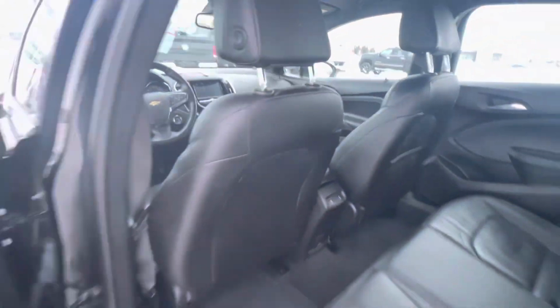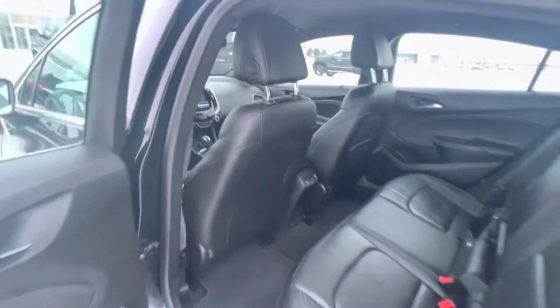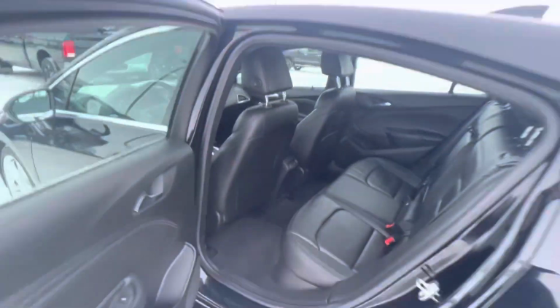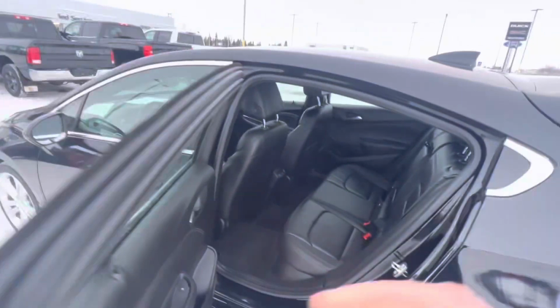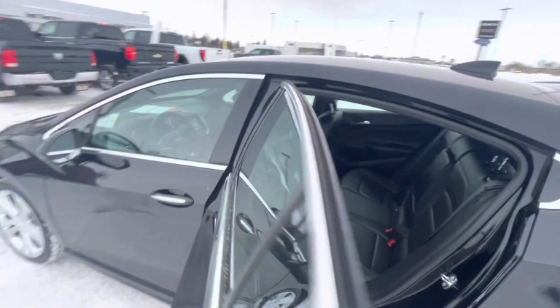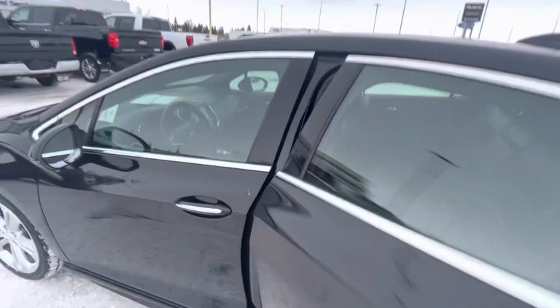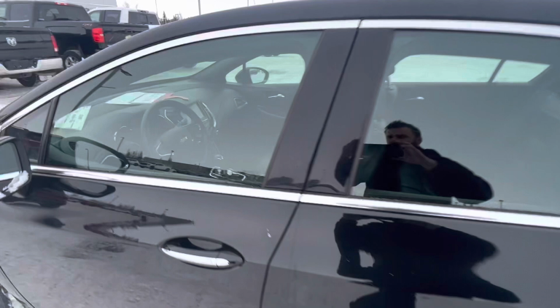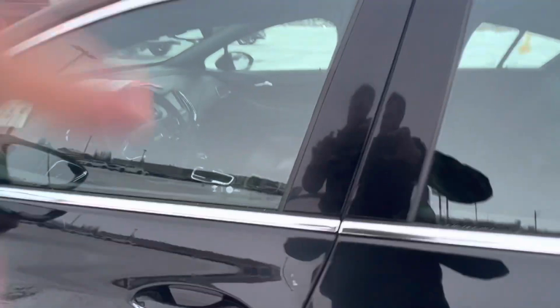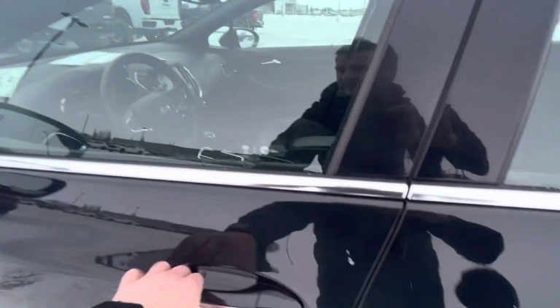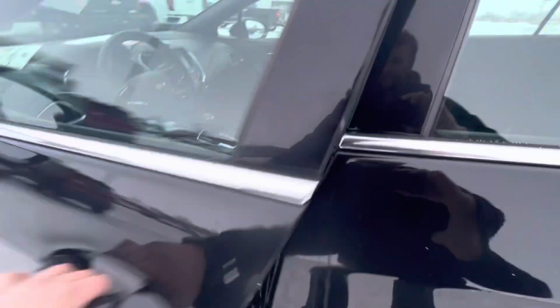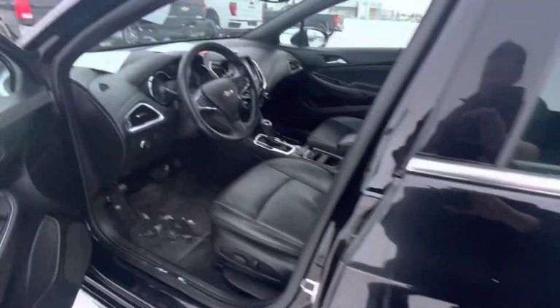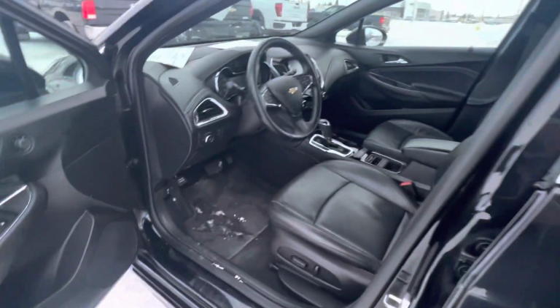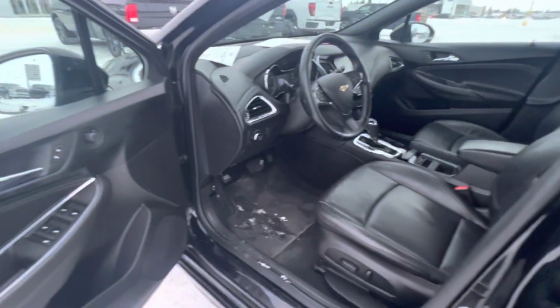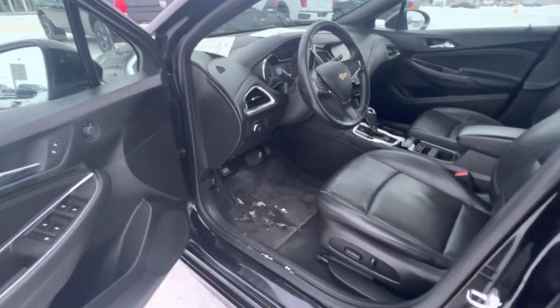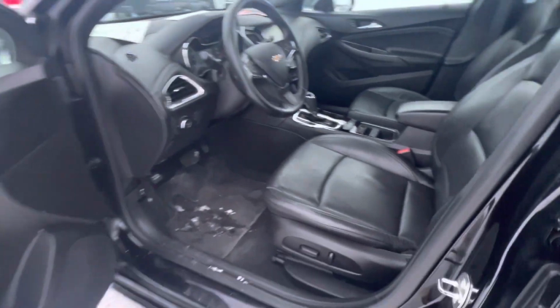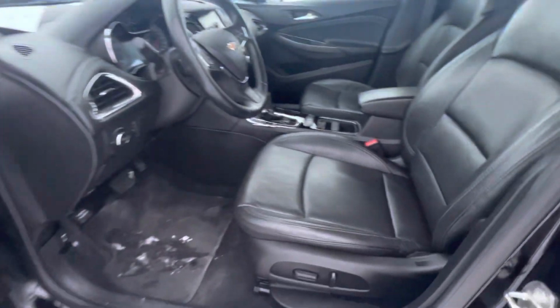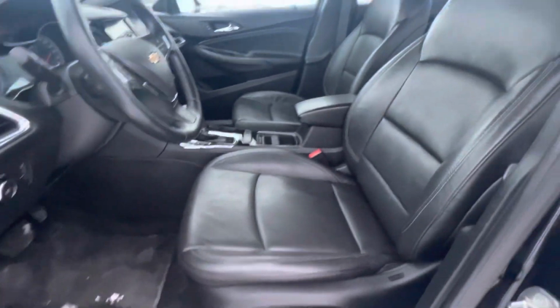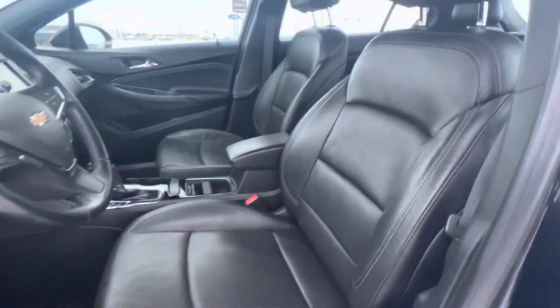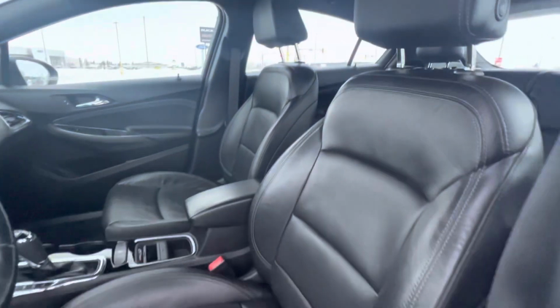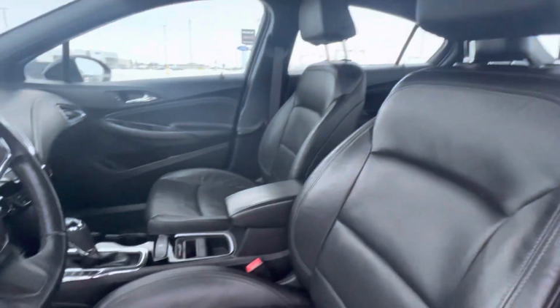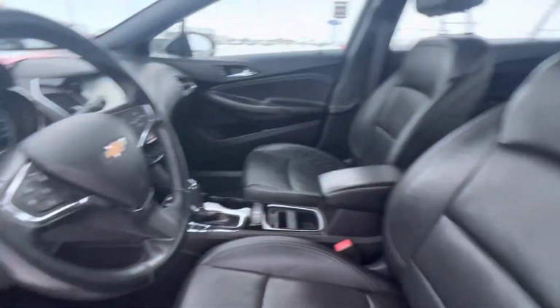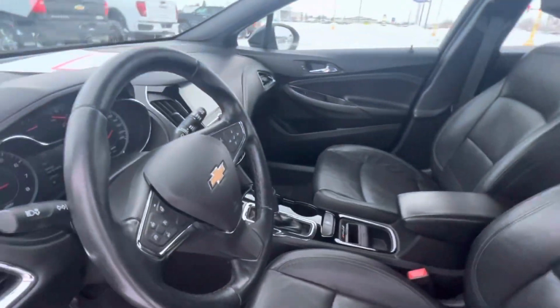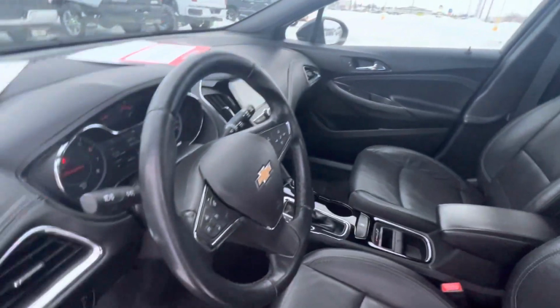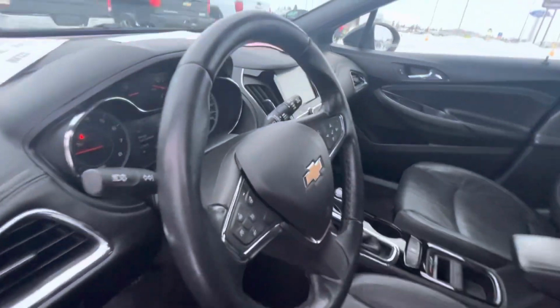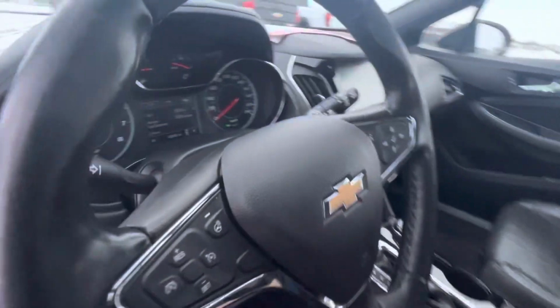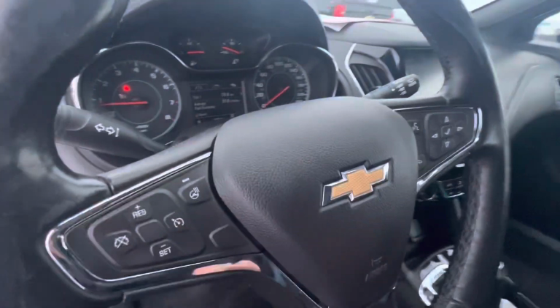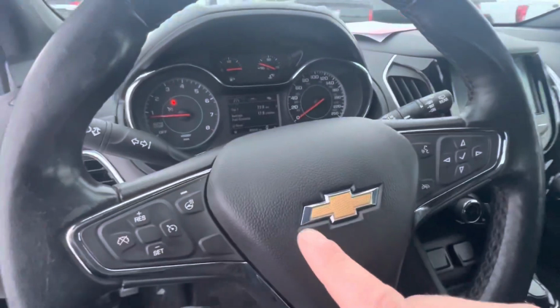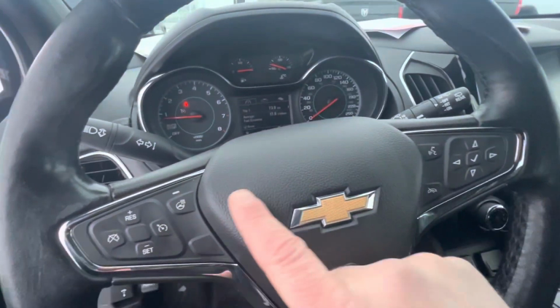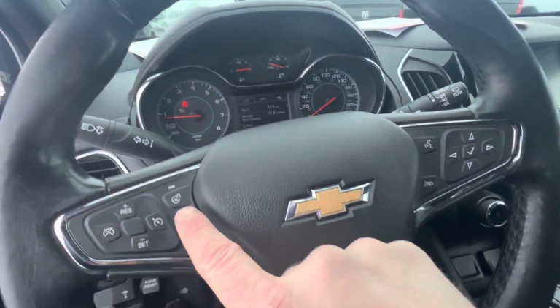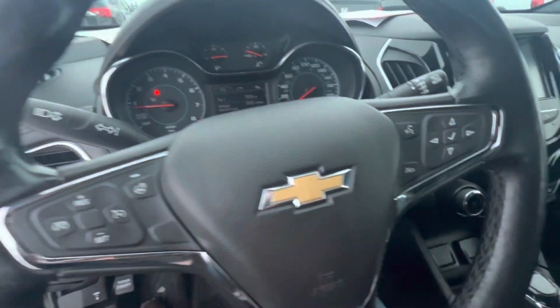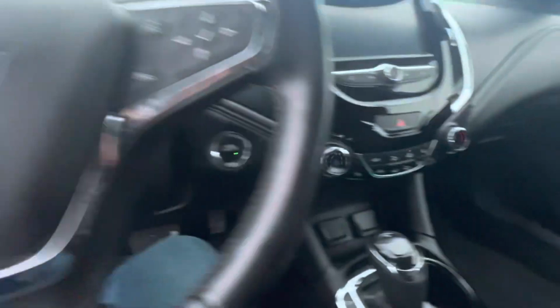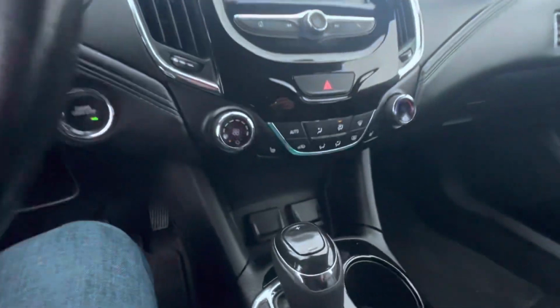Front bucket seats, automatic transmission, and a heated steering wheel. Right here, heated front seats as well.